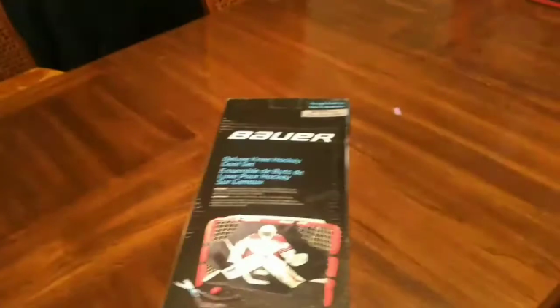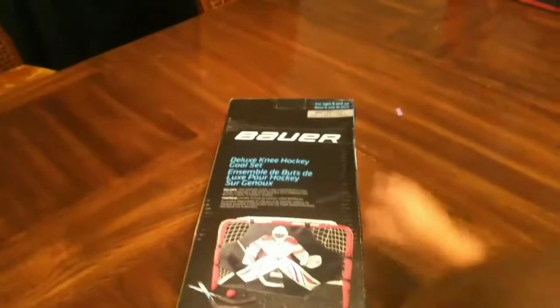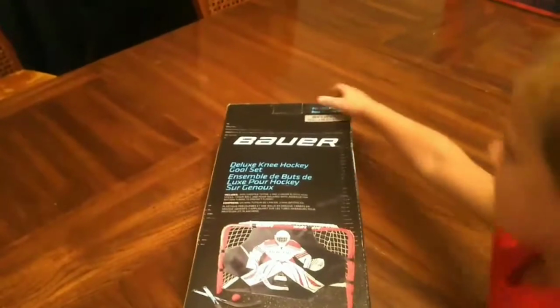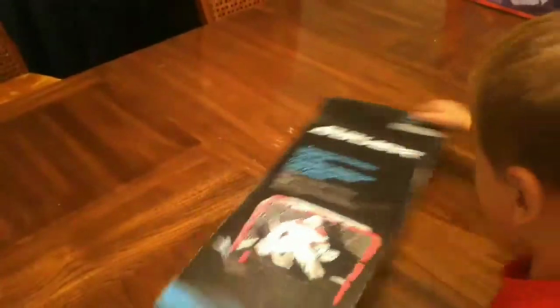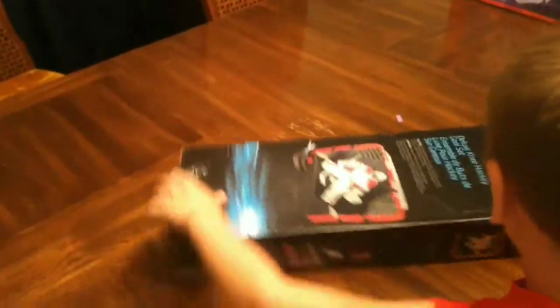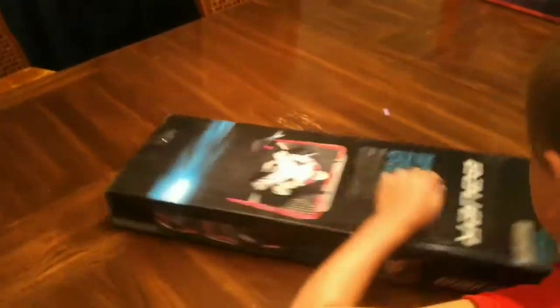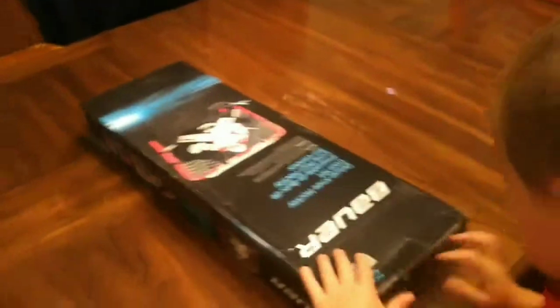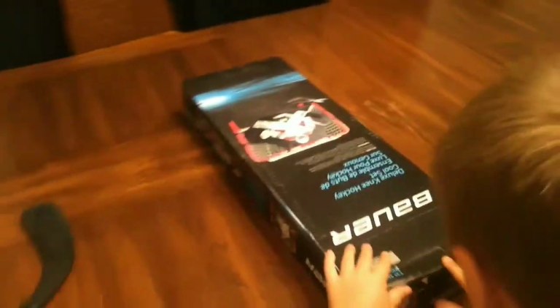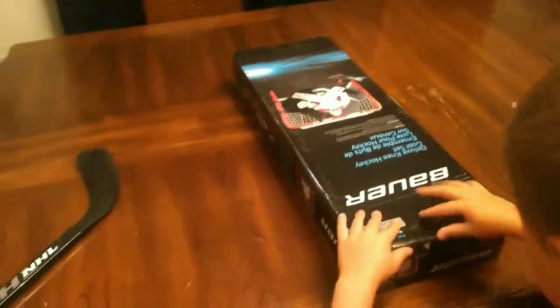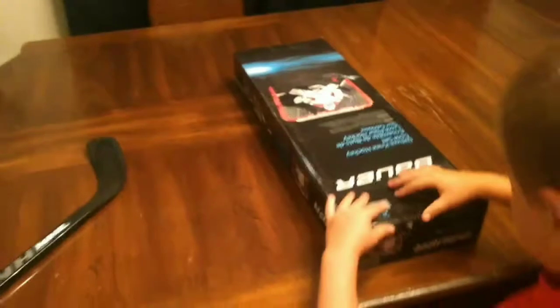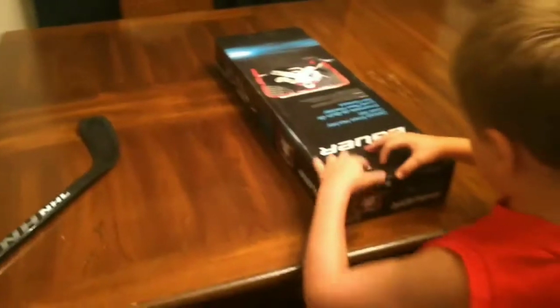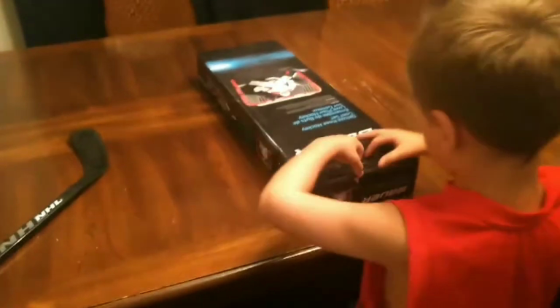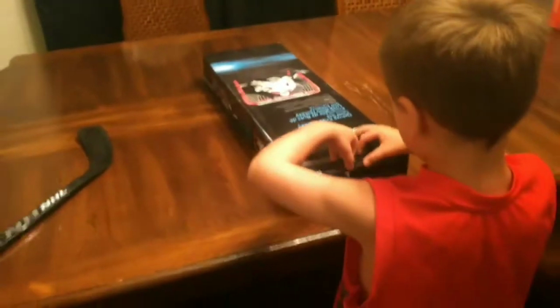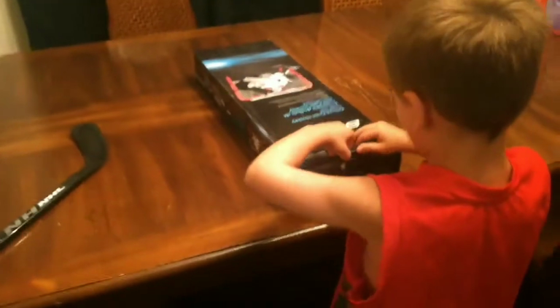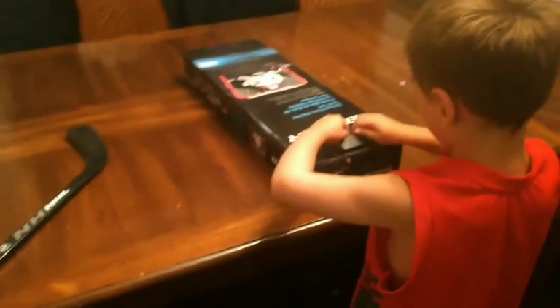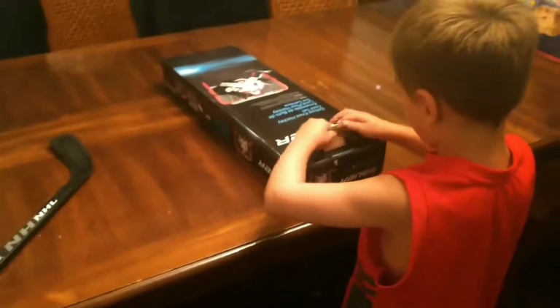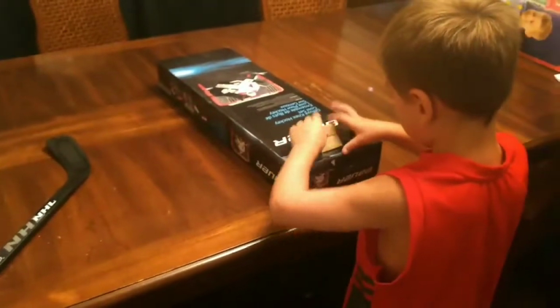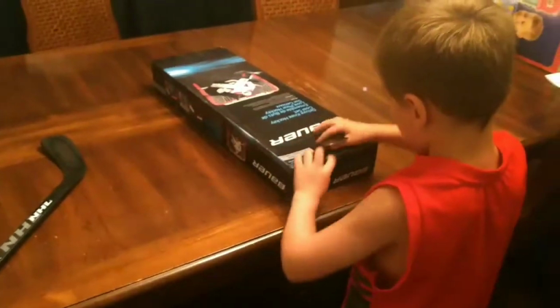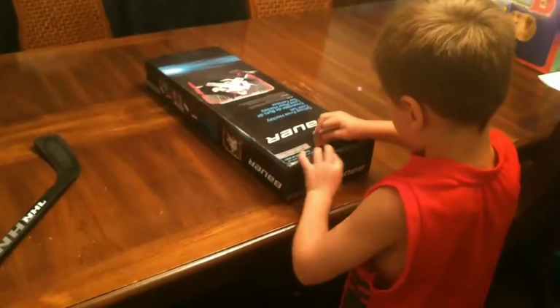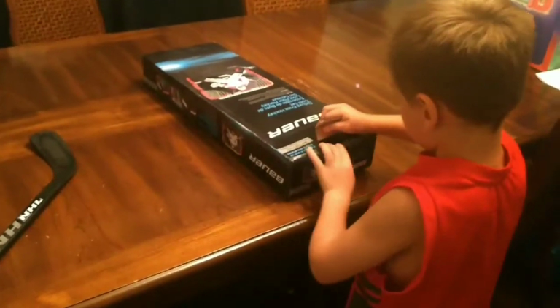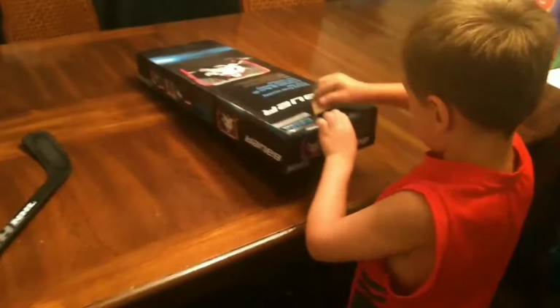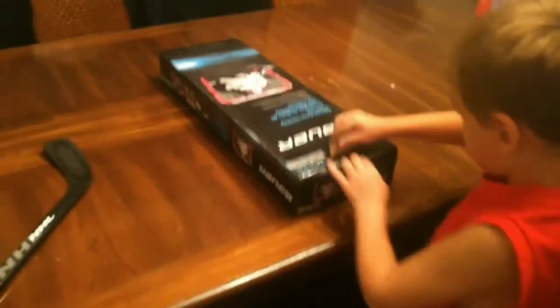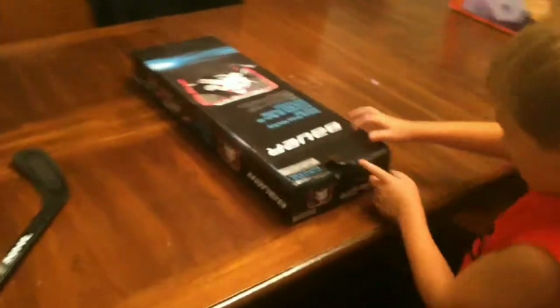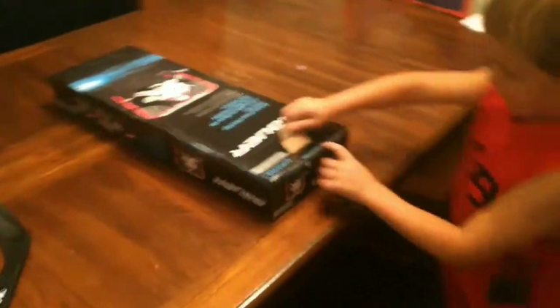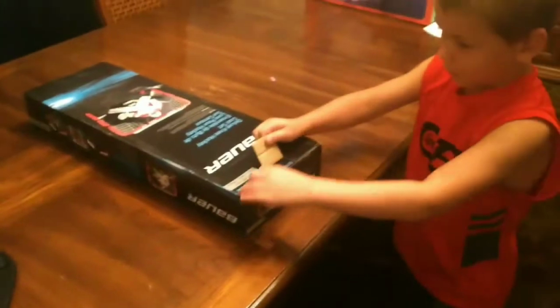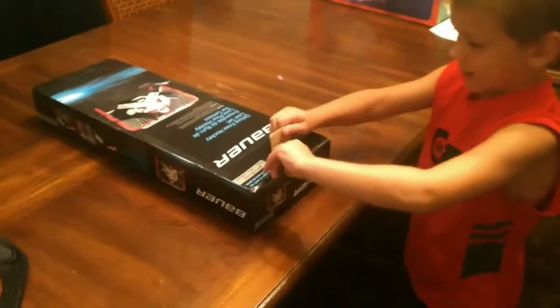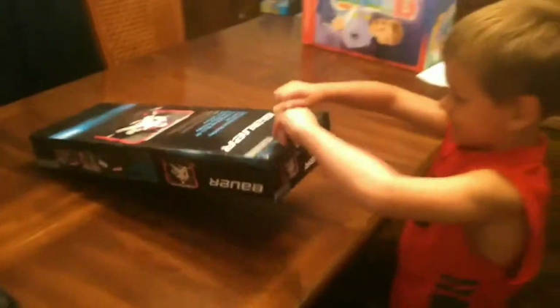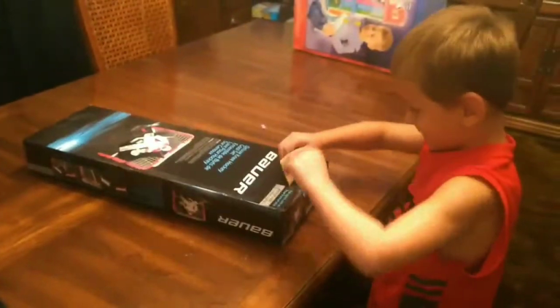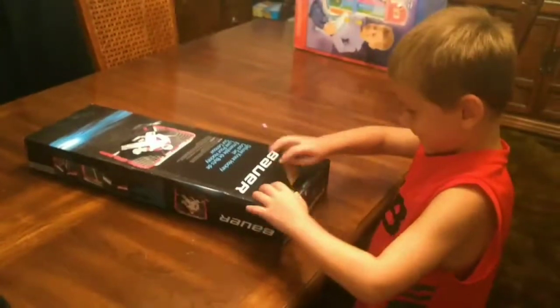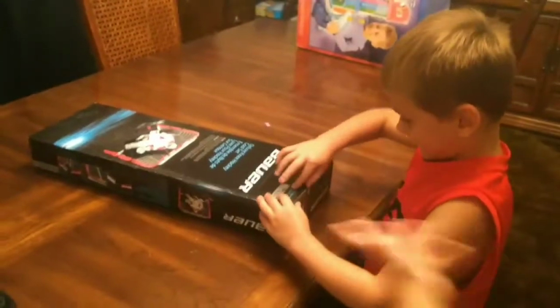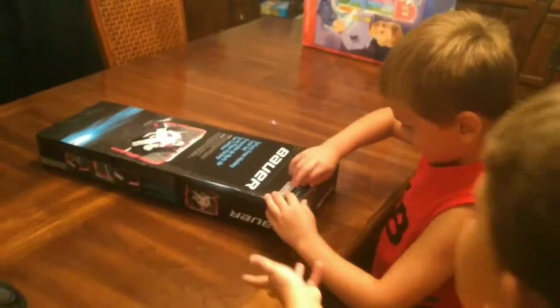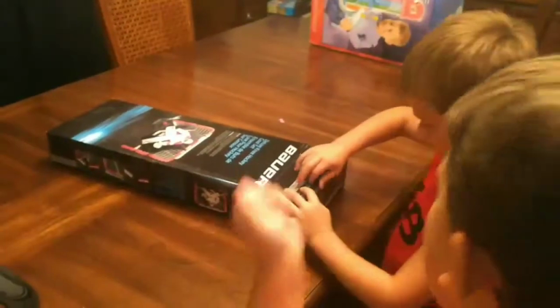It's a Bauer Knee Hockey Goal Set. Yes, and this is the way you open it, right? Yes, that's where you open it. Can you open it? I can't. And this is from Toys R Us.